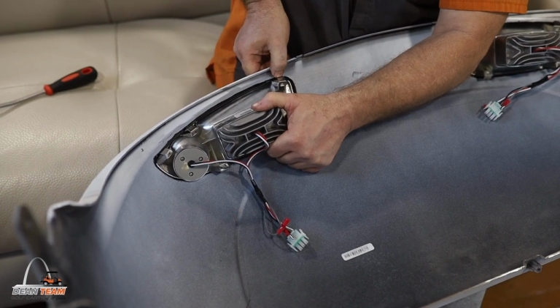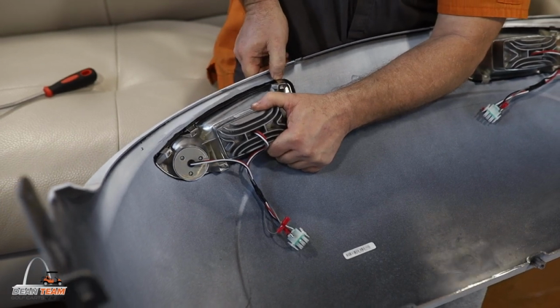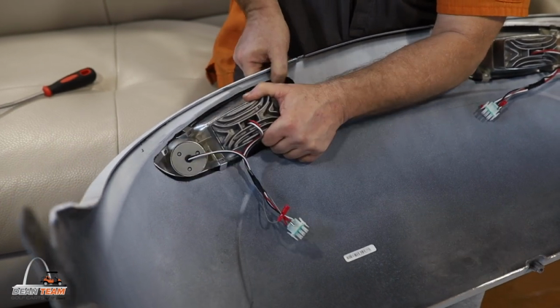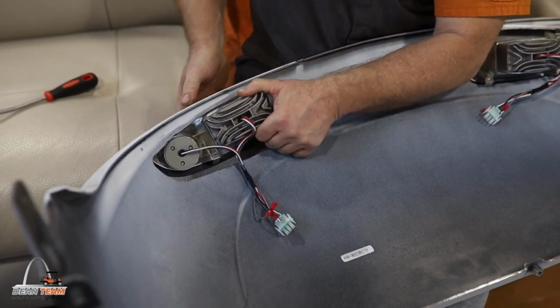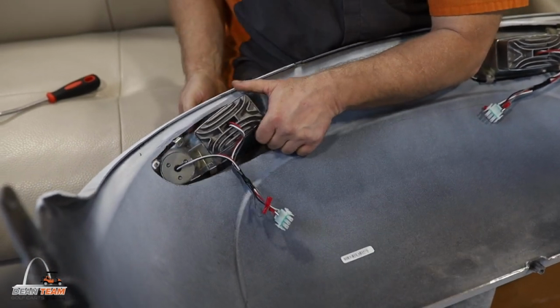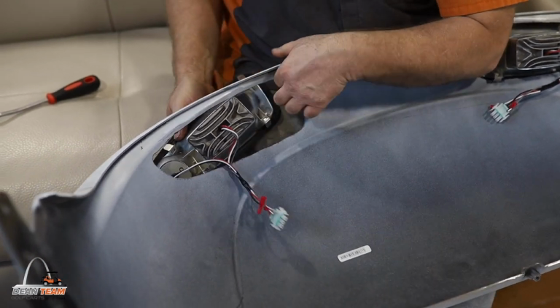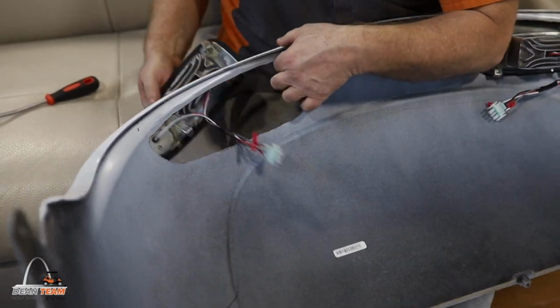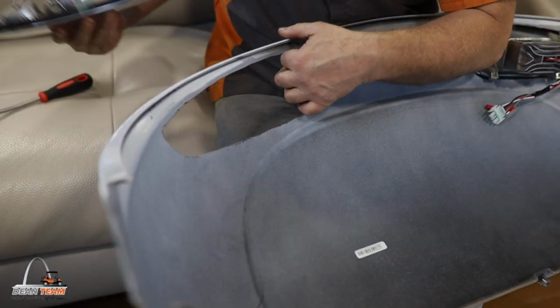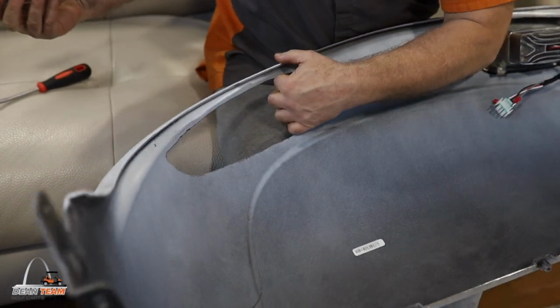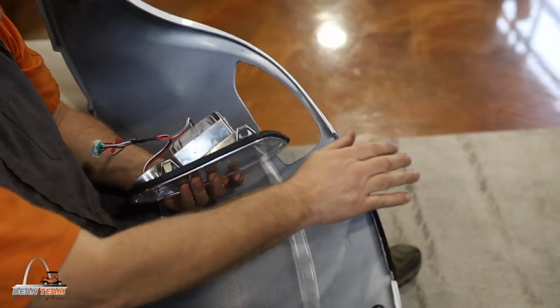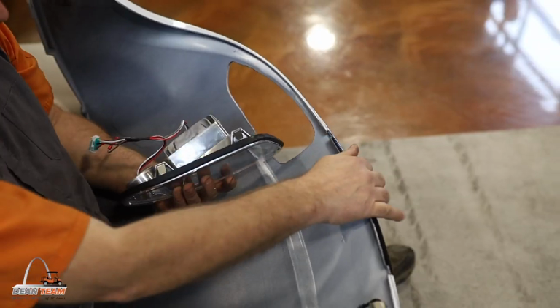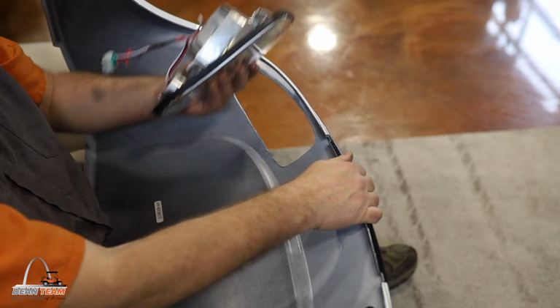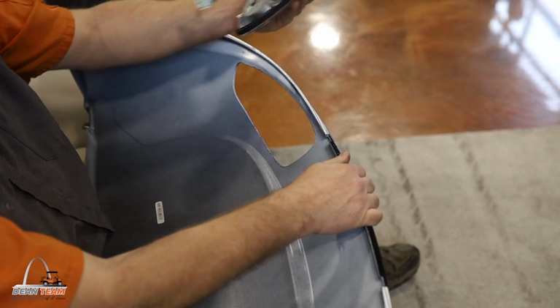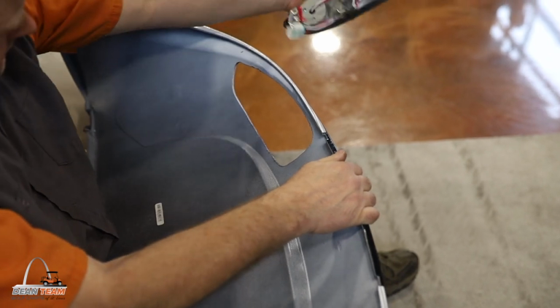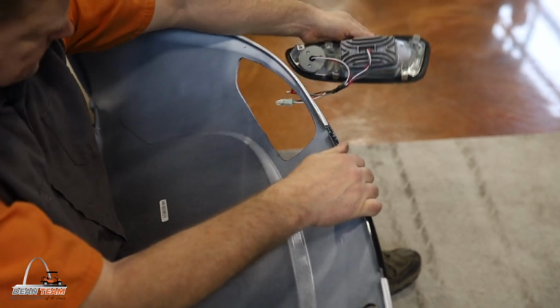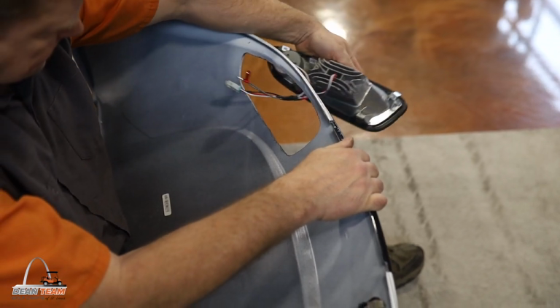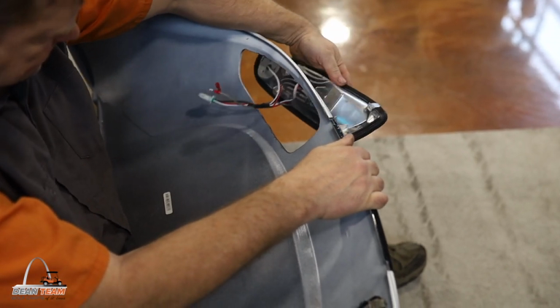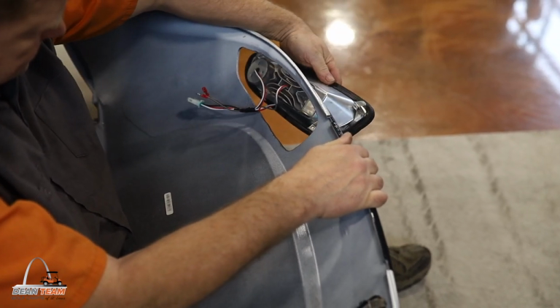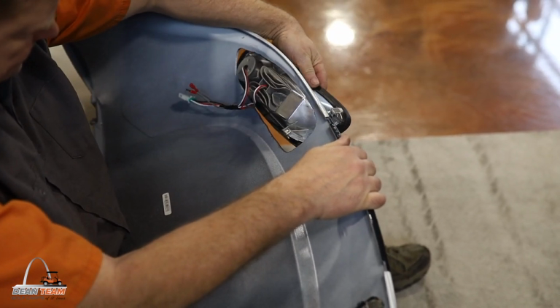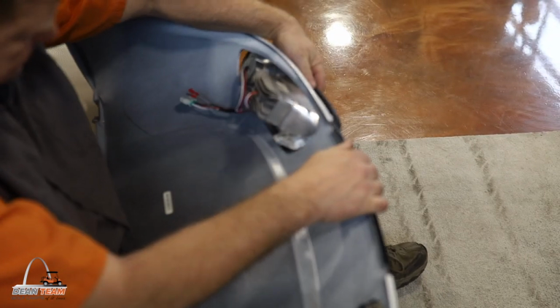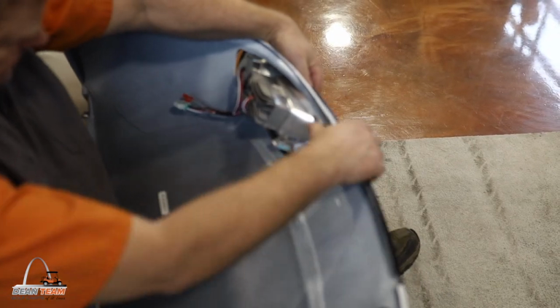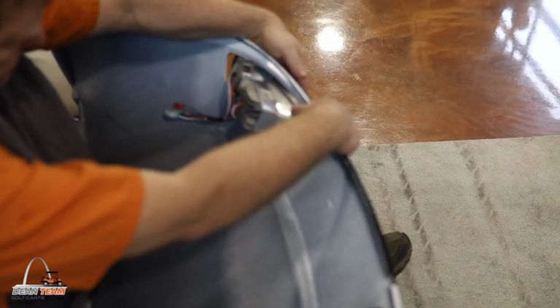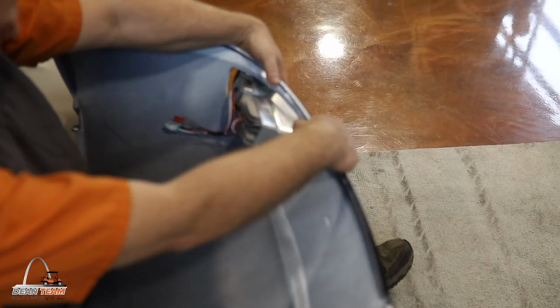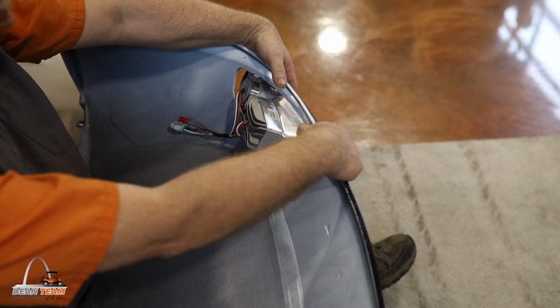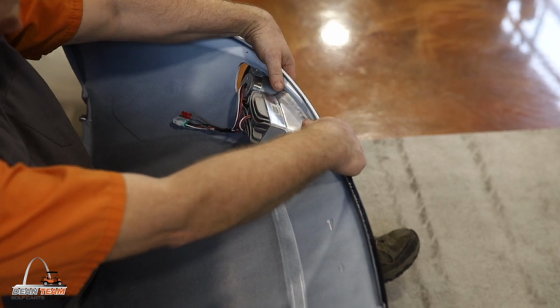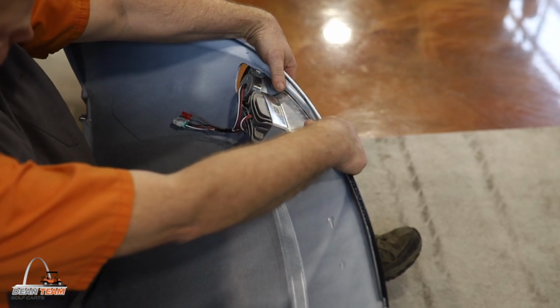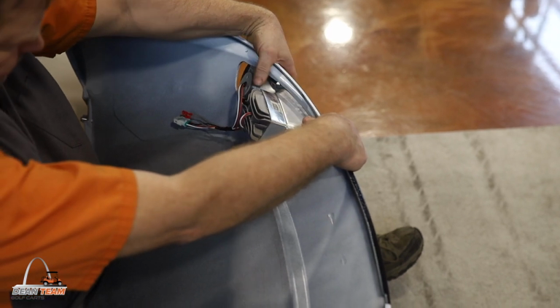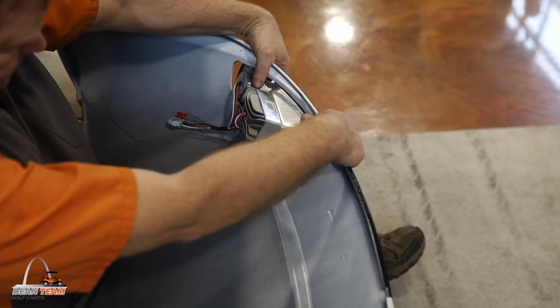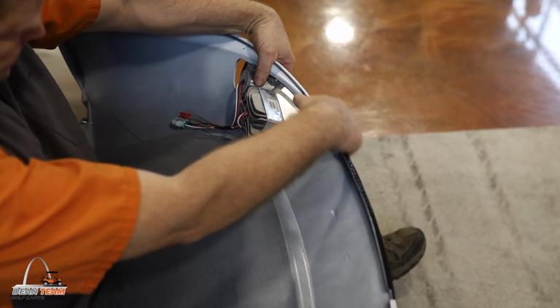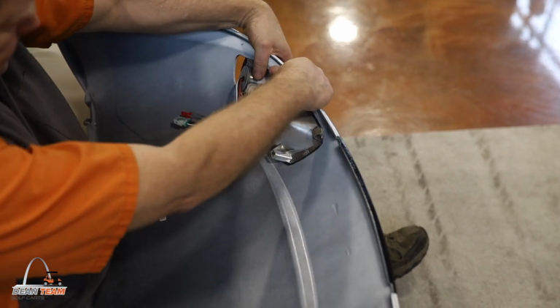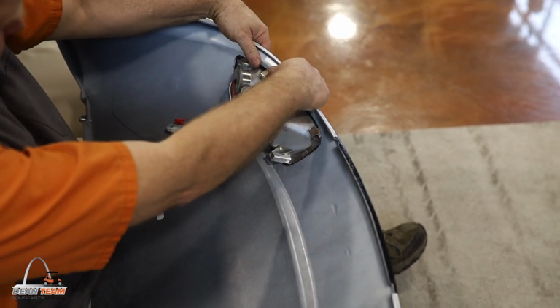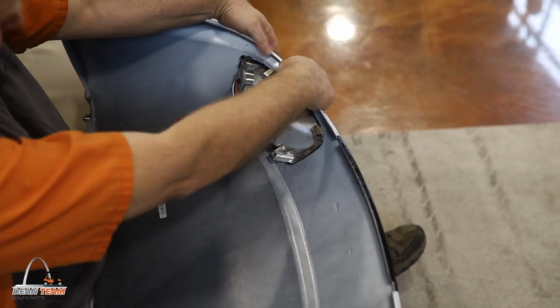The easiest way to remove the light is to push down on the tabs so the light can slide forward and out of the cowl. Once you have your new light, you want to have the cowl facing away from you so that you can put the light in upside down.